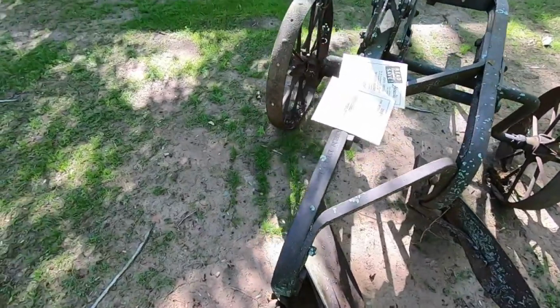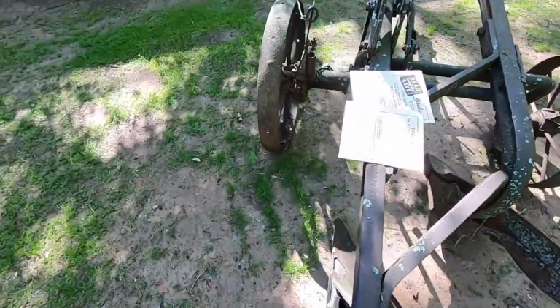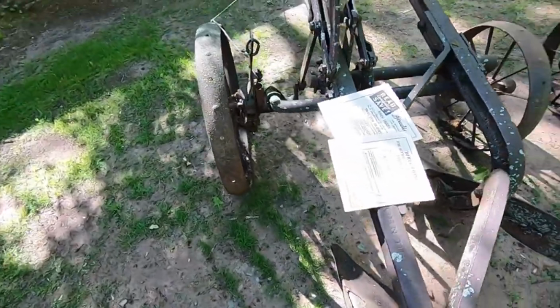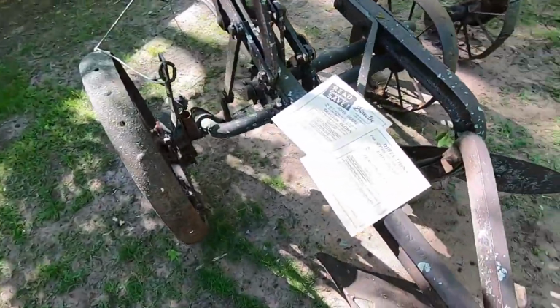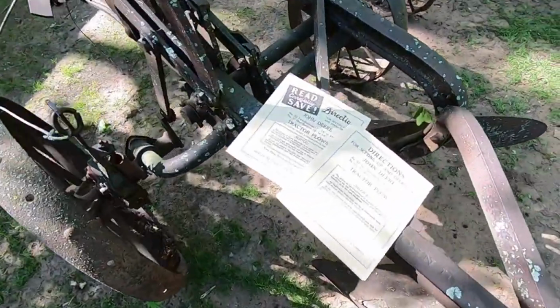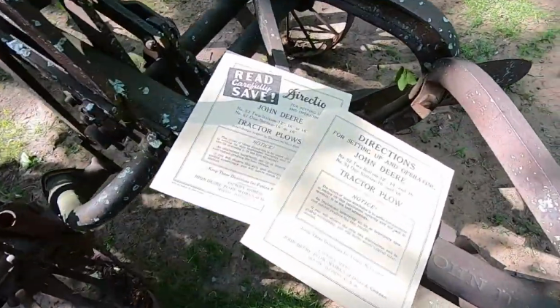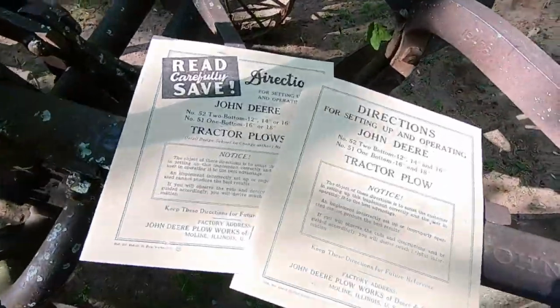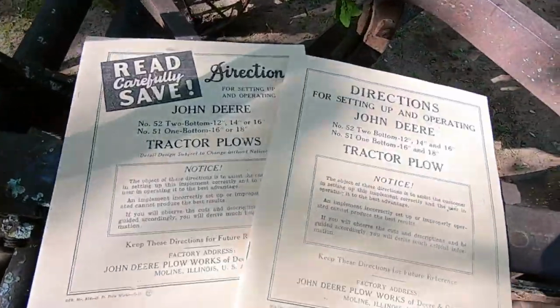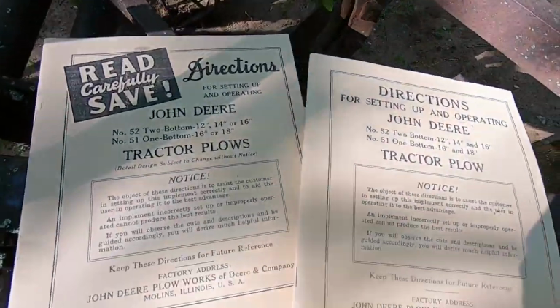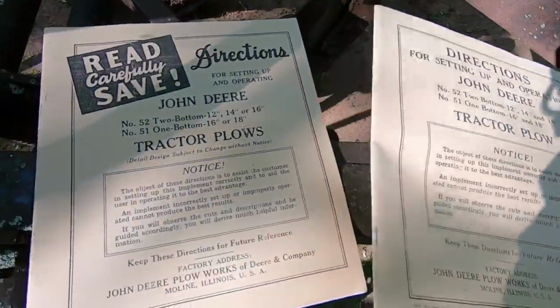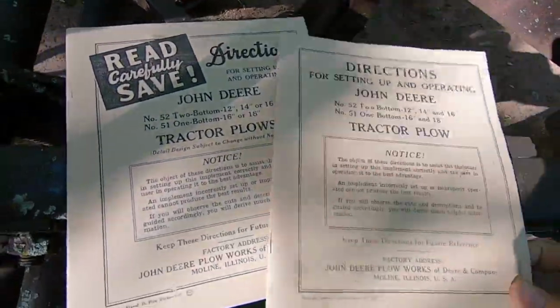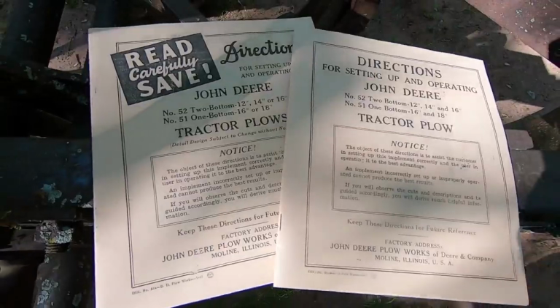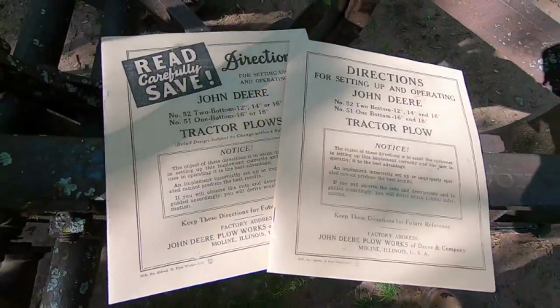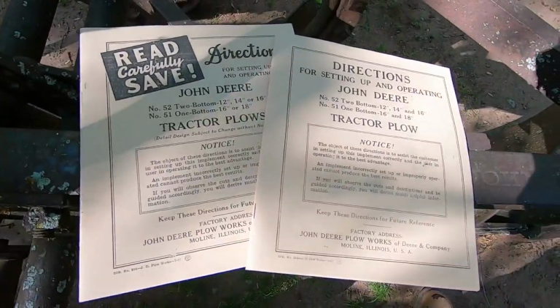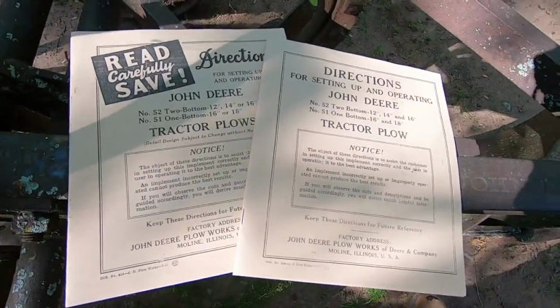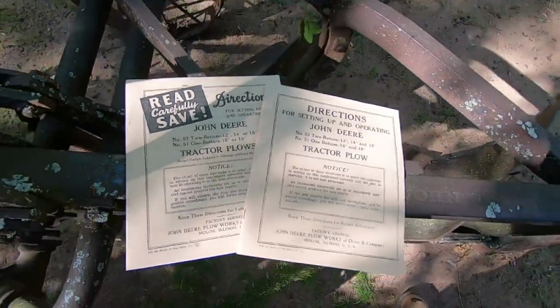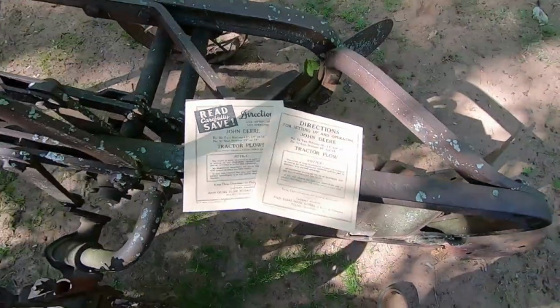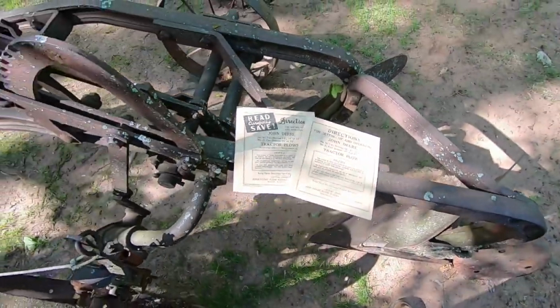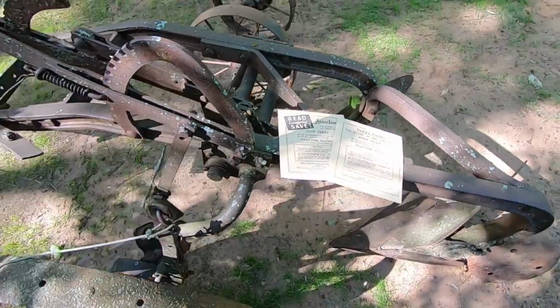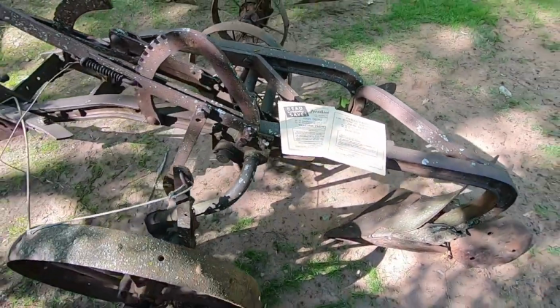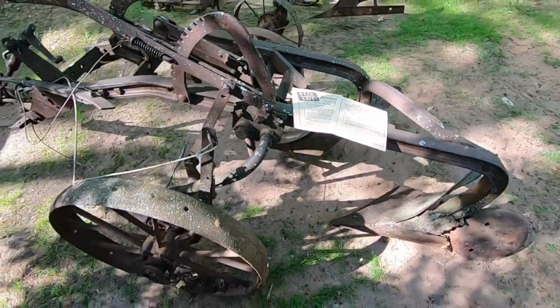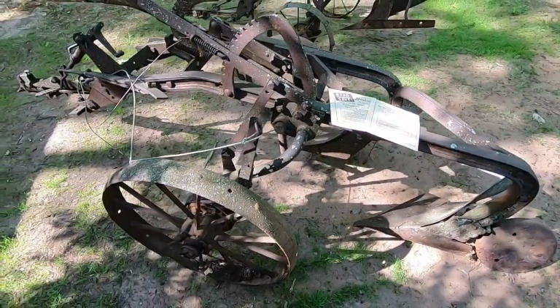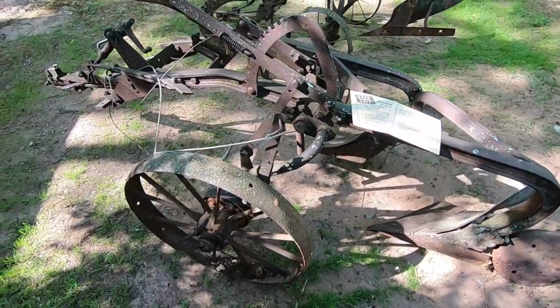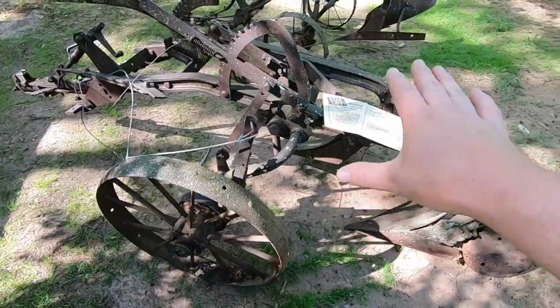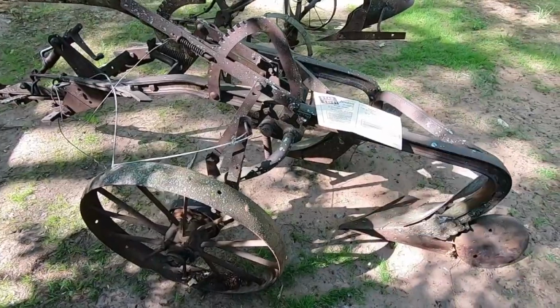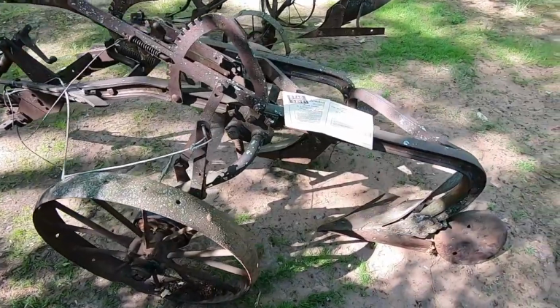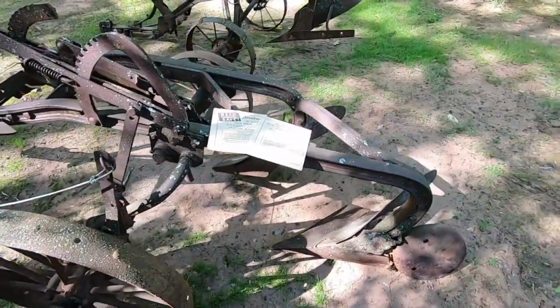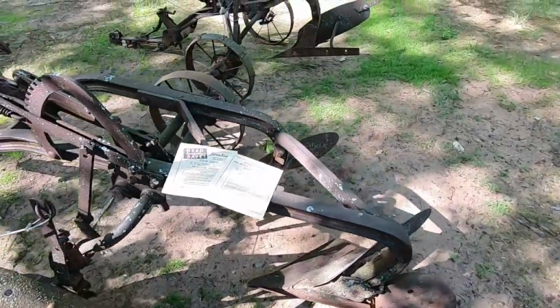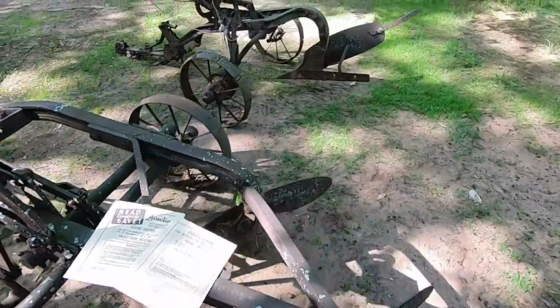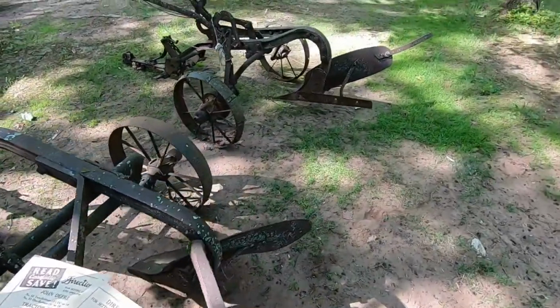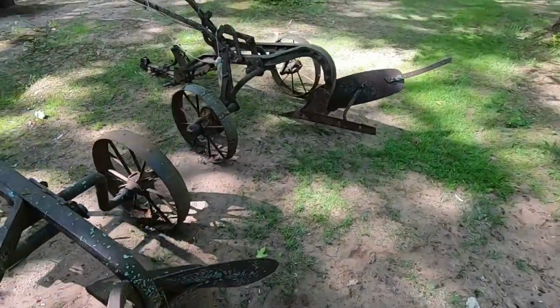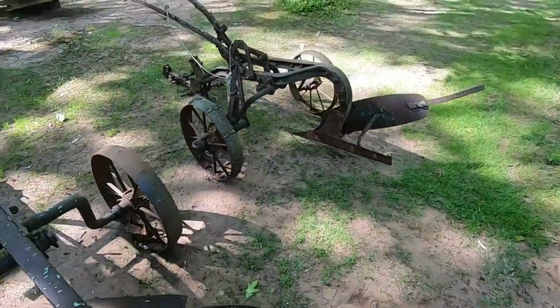I have the manuals for them. These are reprints I believe, but I got them at a swap meet just to have some information on these things, because manuals are invaluable for parts breakdowns and what have you.